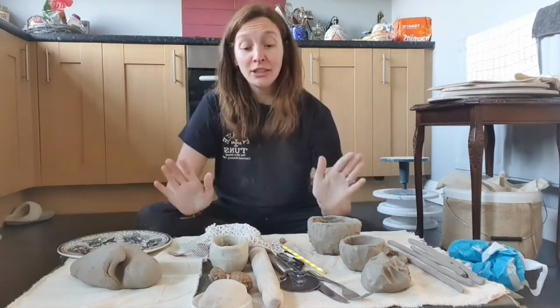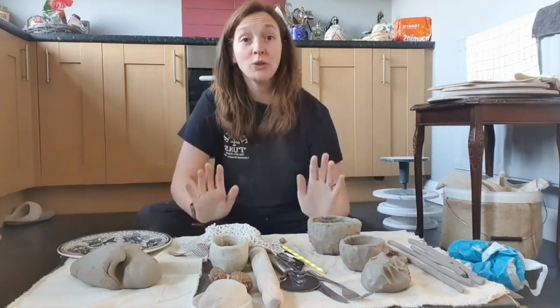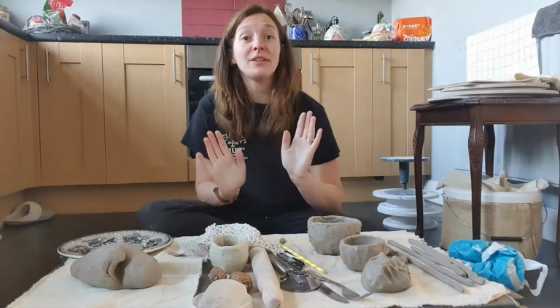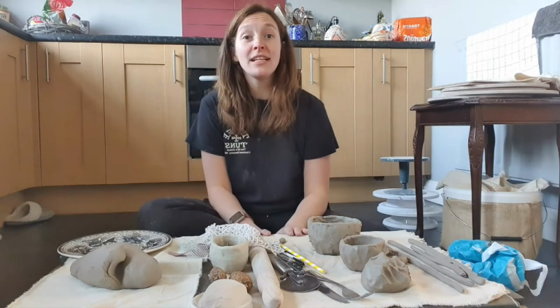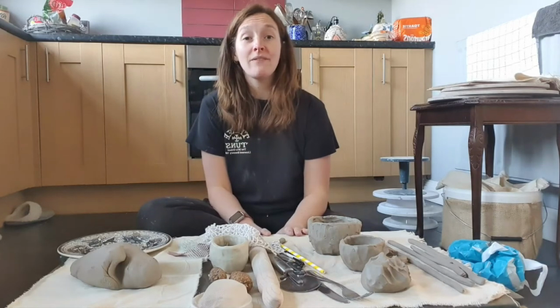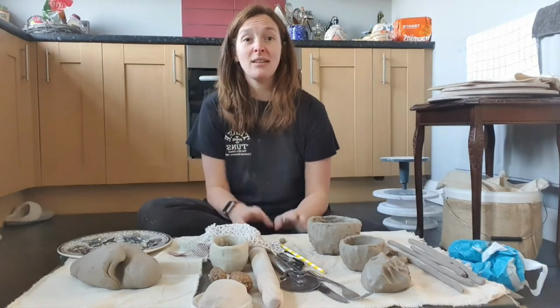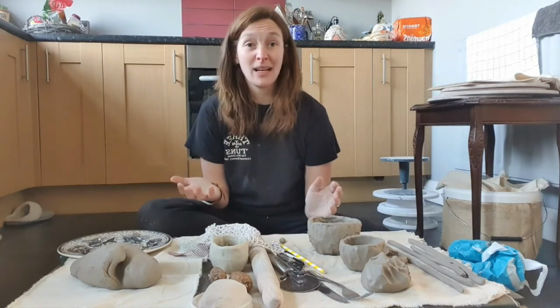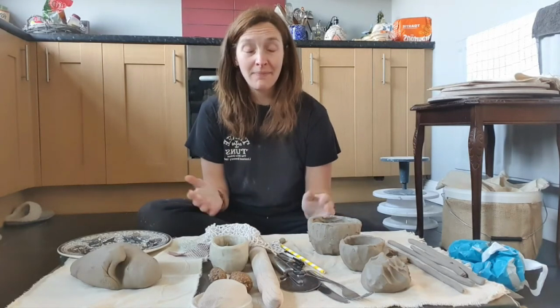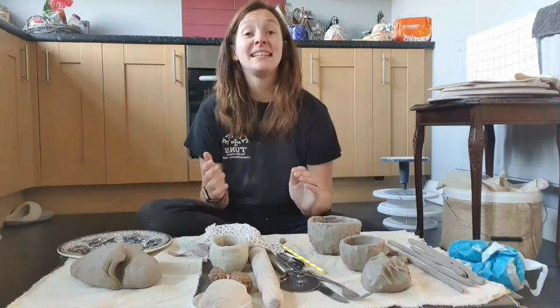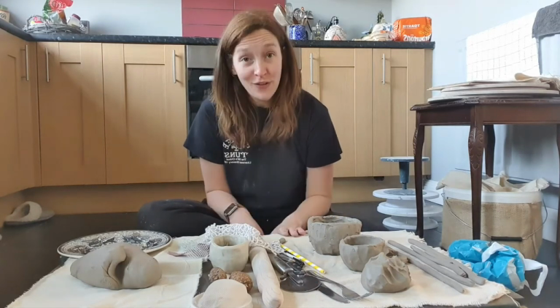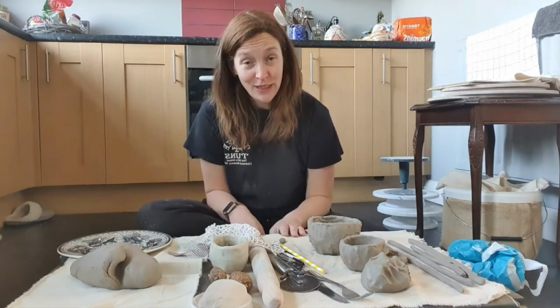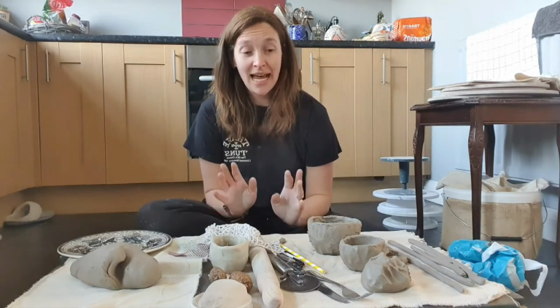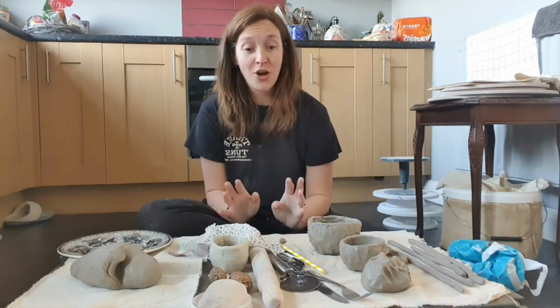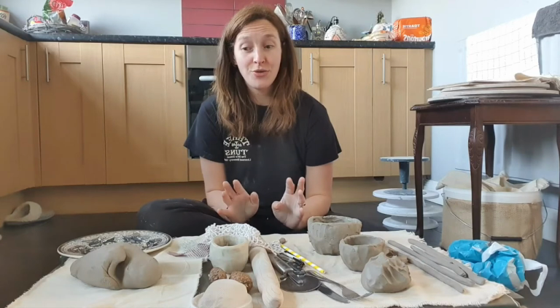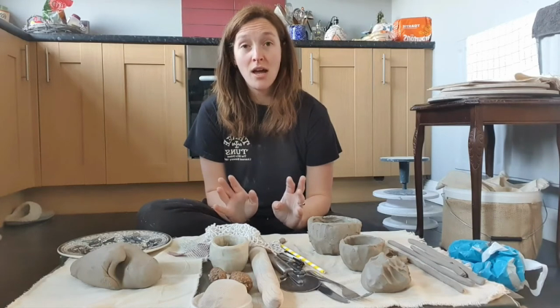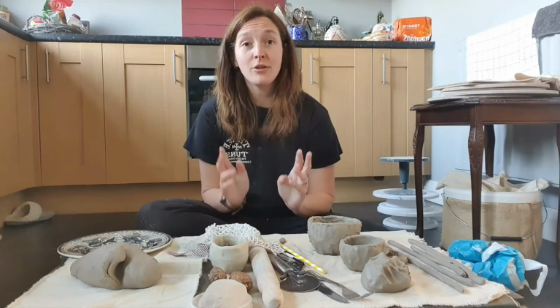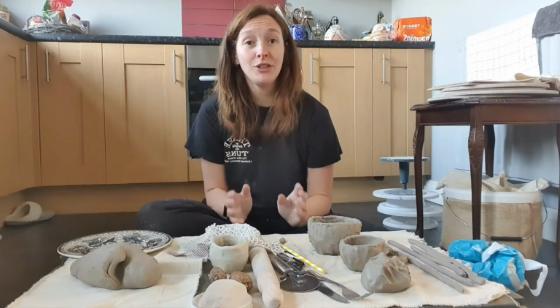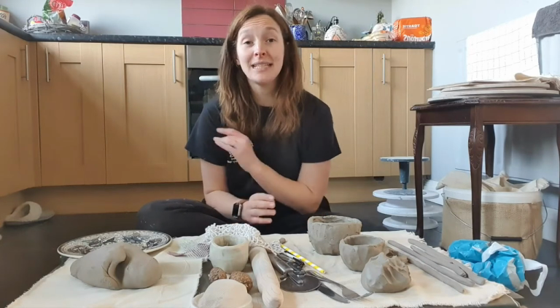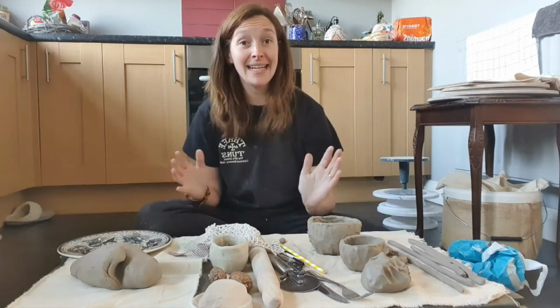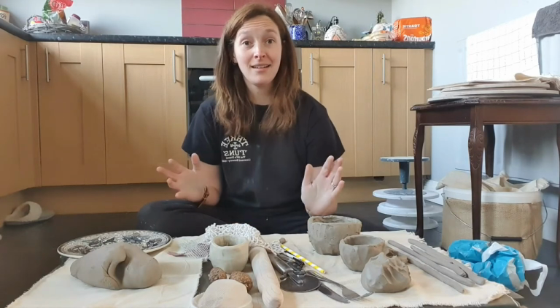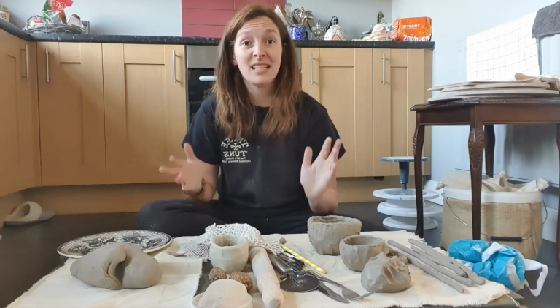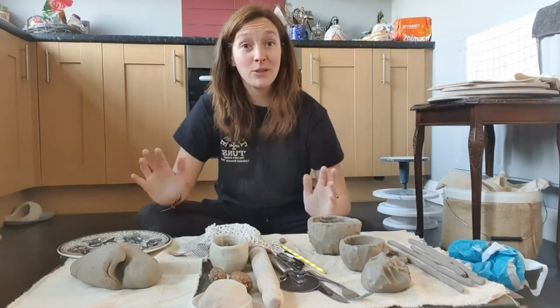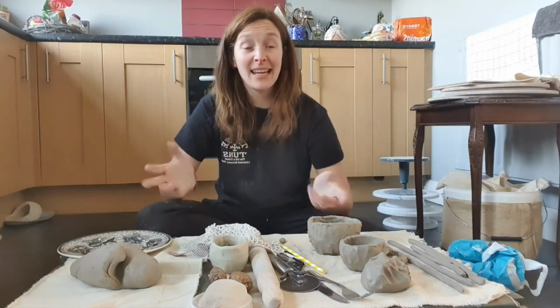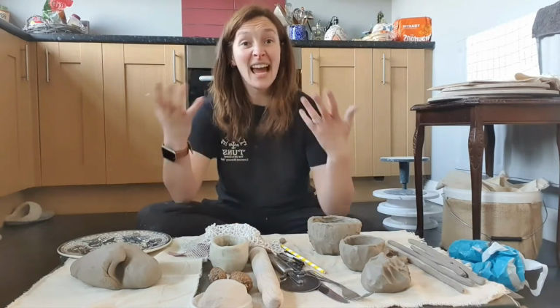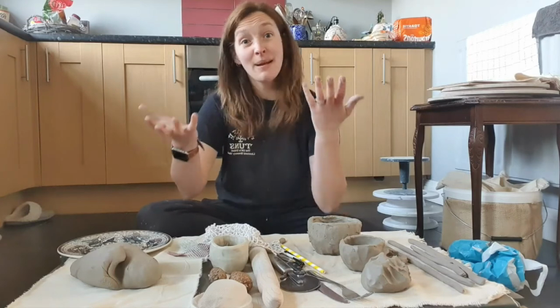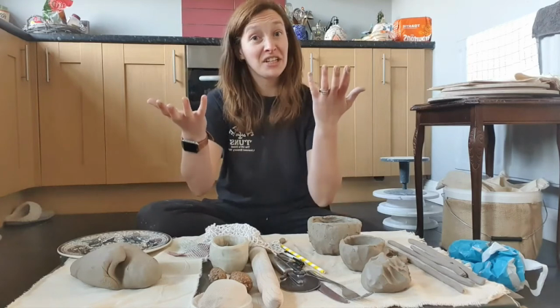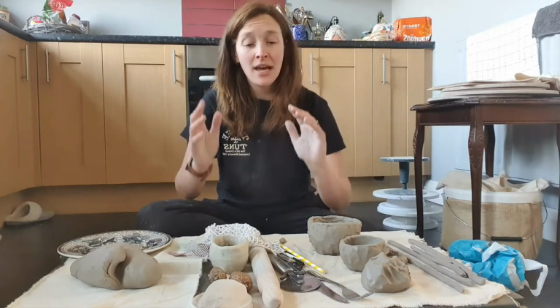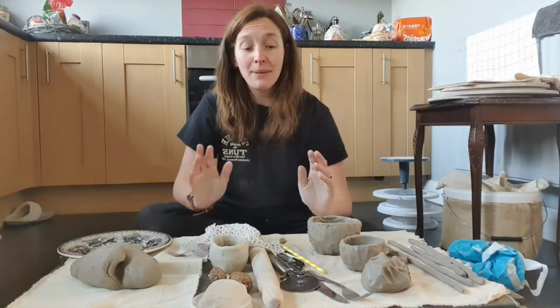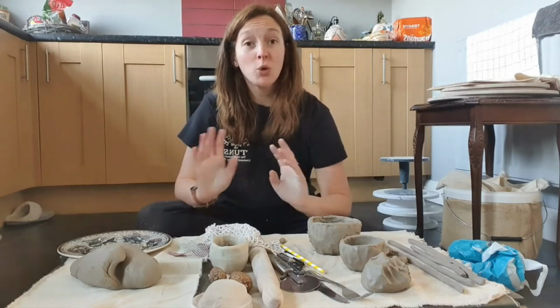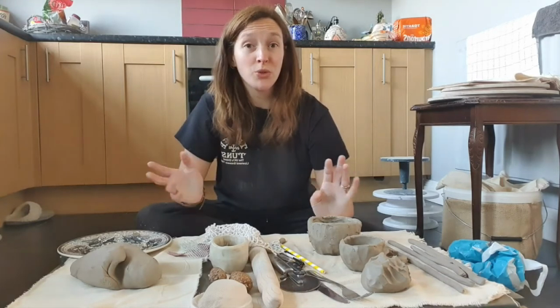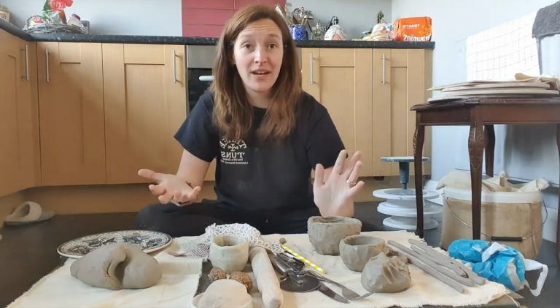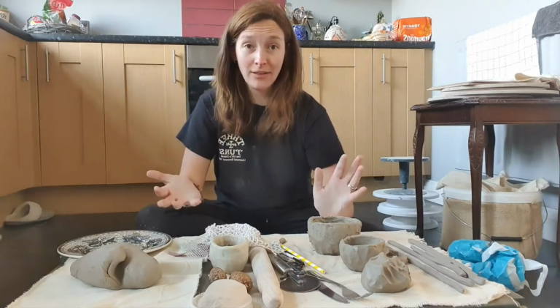So this is a really quick video — I say quick, I'm rambling — but this is our first video to kind of show you that you can use anything to hand build with clay. Your hands are the main thing you're going to use, but then some awesome tools that you can find around the house.